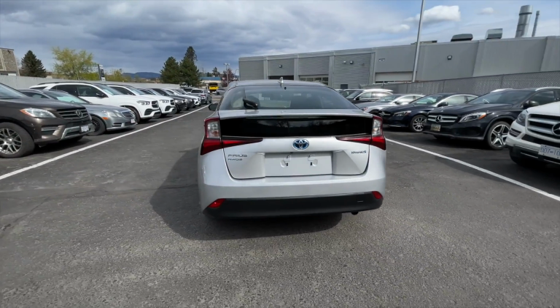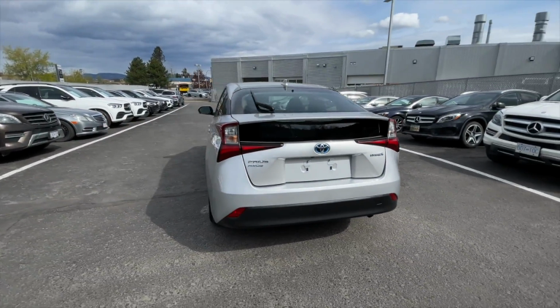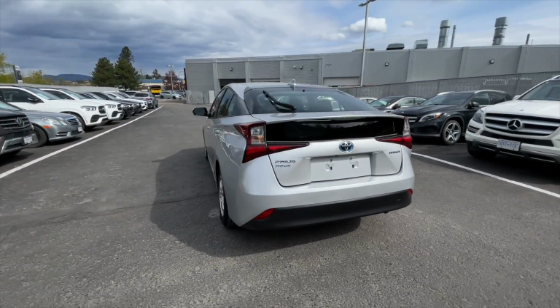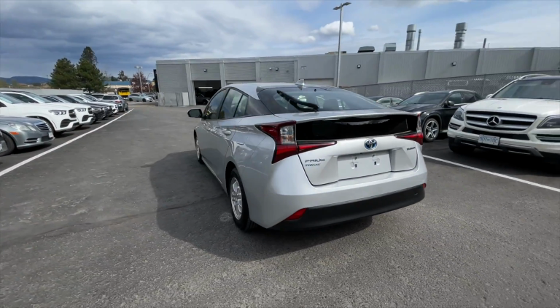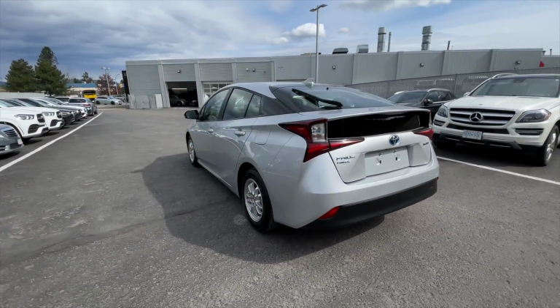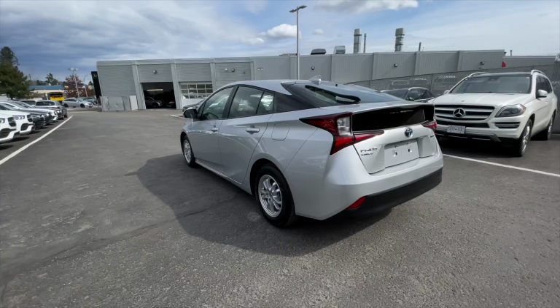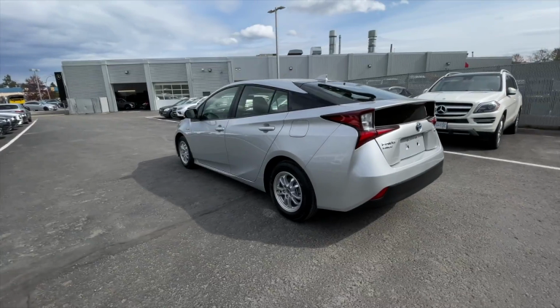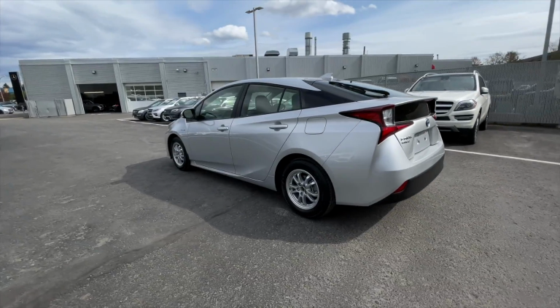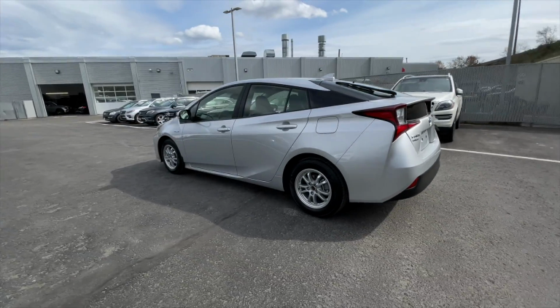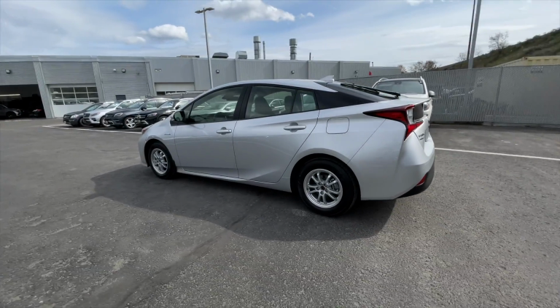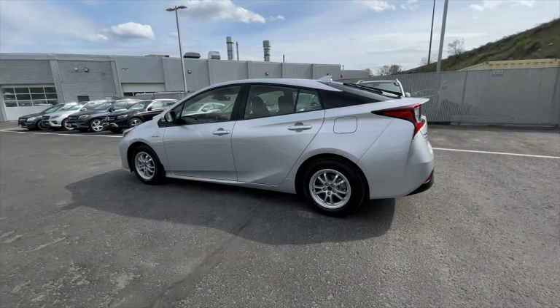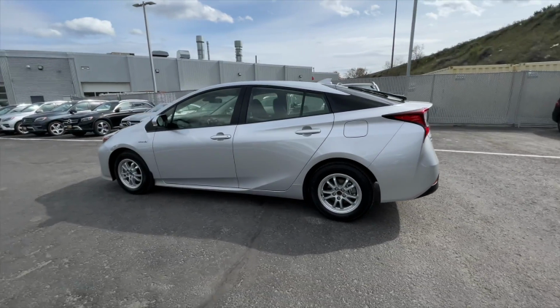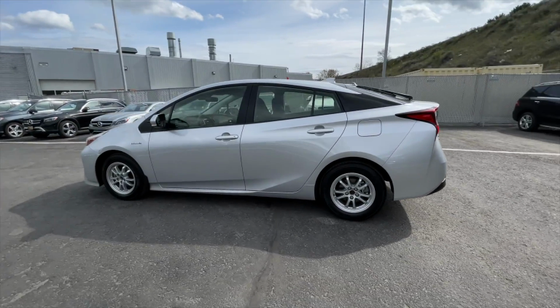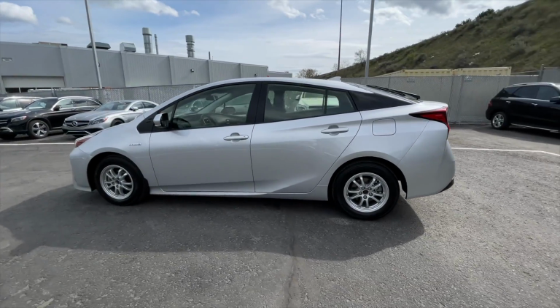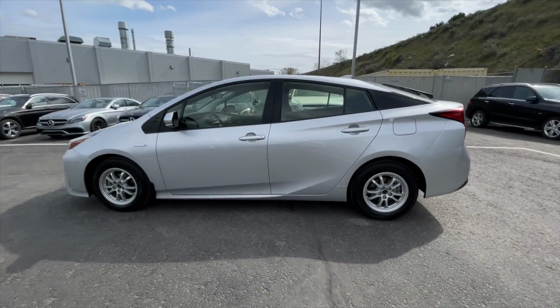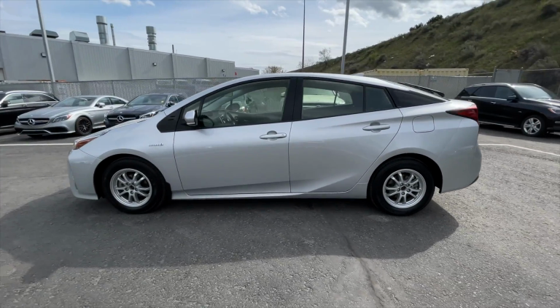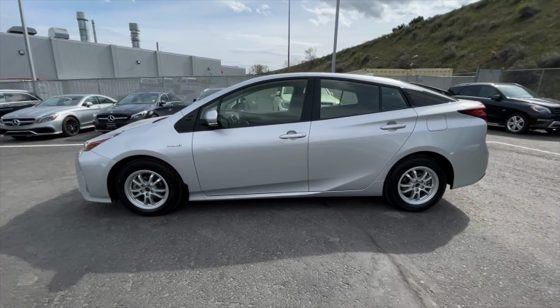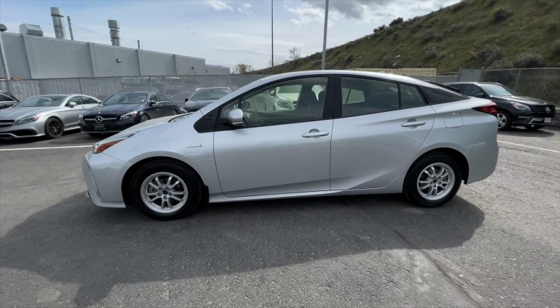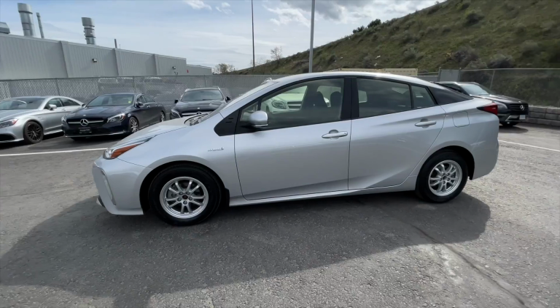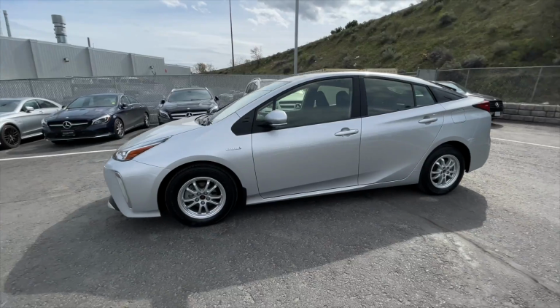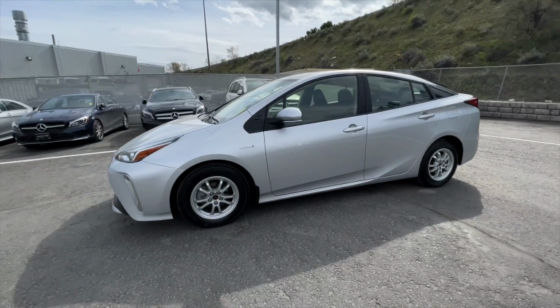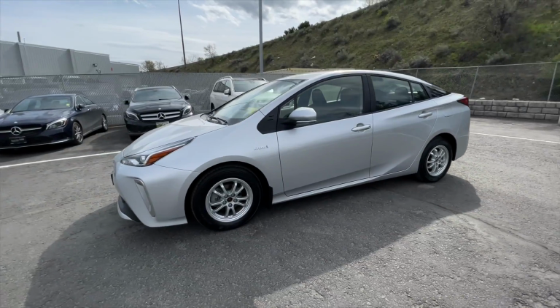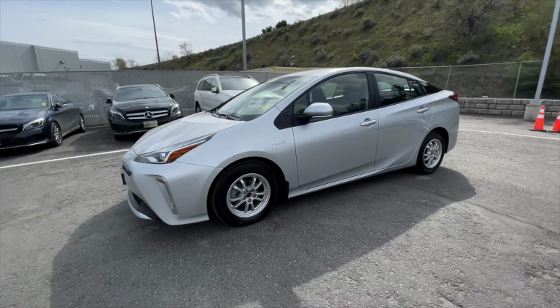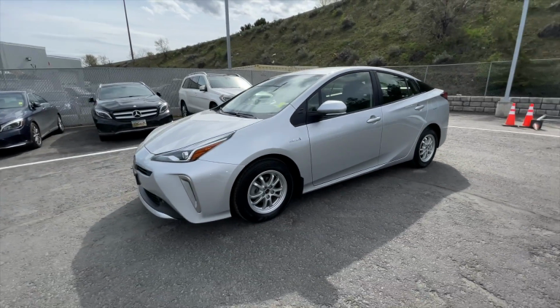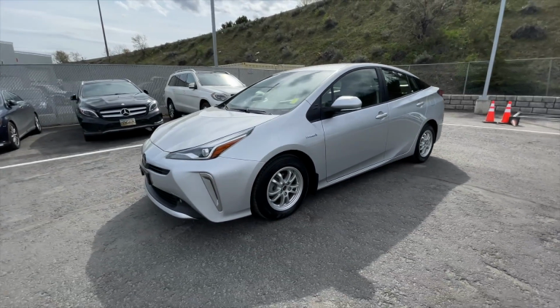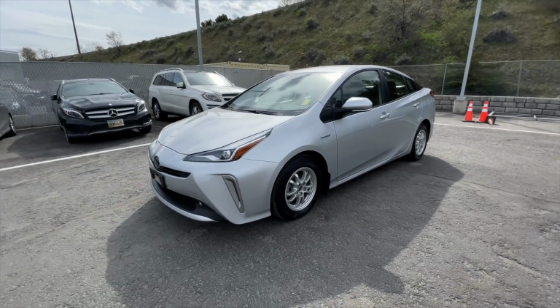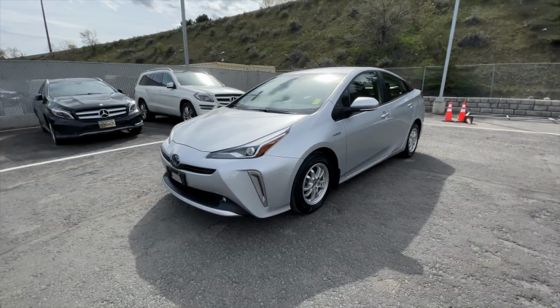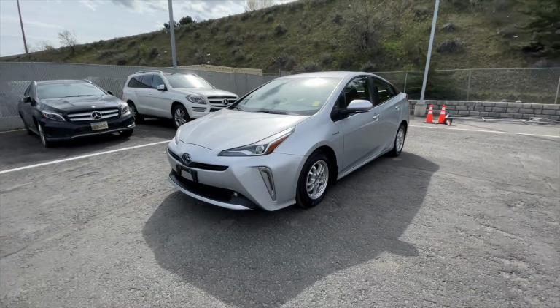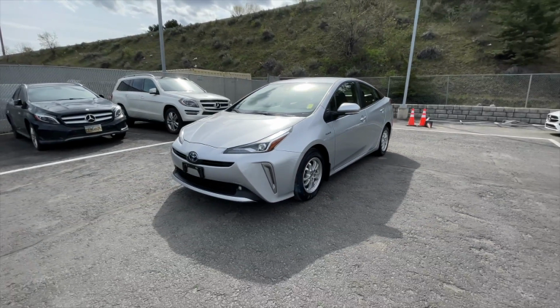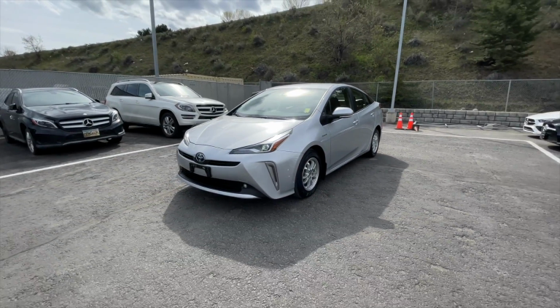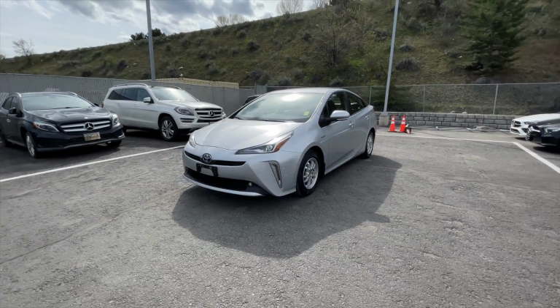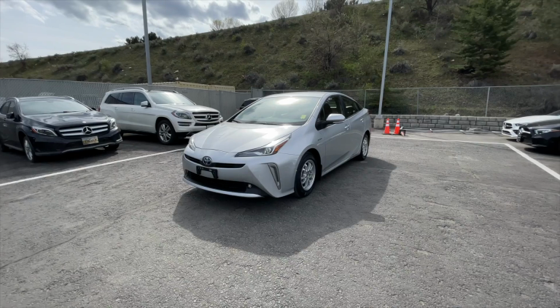This Prius is a one owner vehicle and has only ever been registered here in BC. It's also equipped with keyless entry and upgraded 15 inch wheels. This Prius has passed our strict used vehicle inspection, which now makes this Toyota a certified pre-owned vehicle.